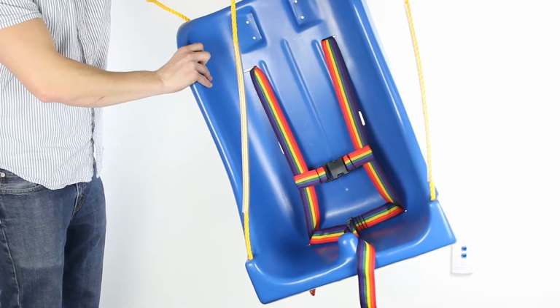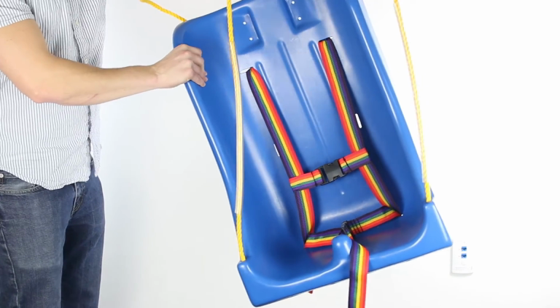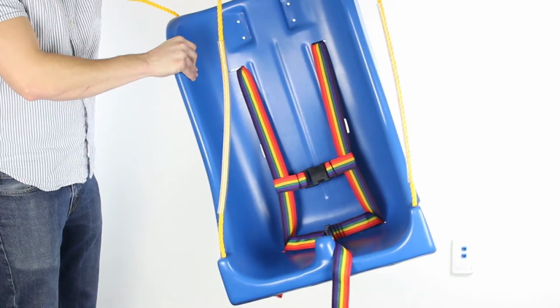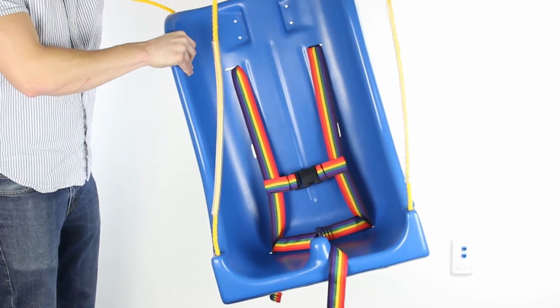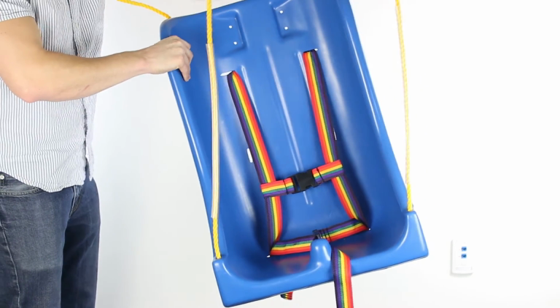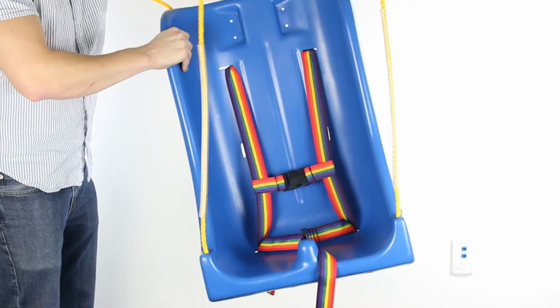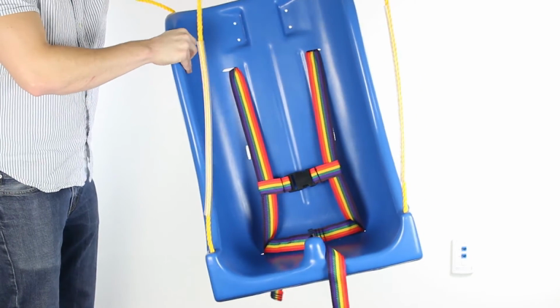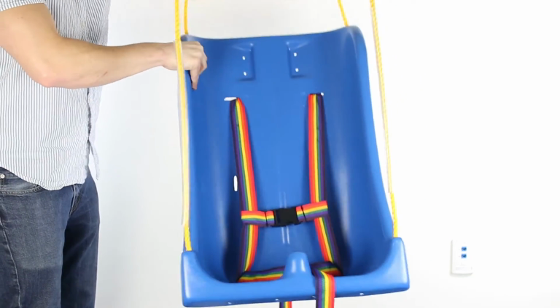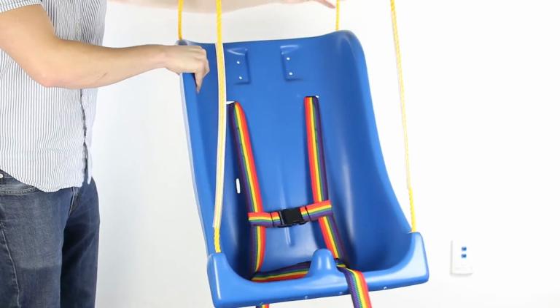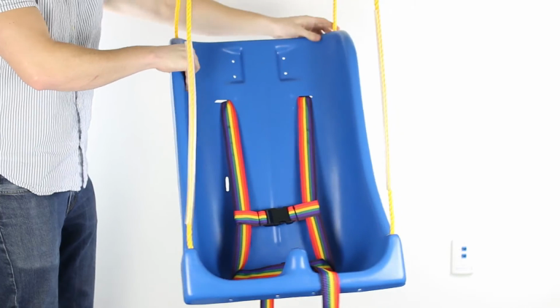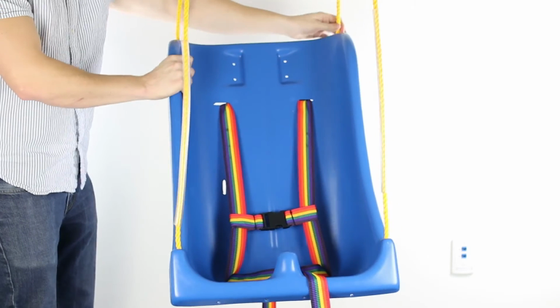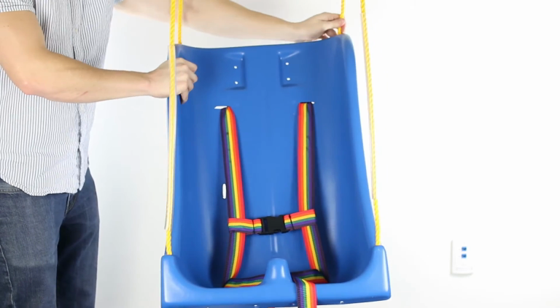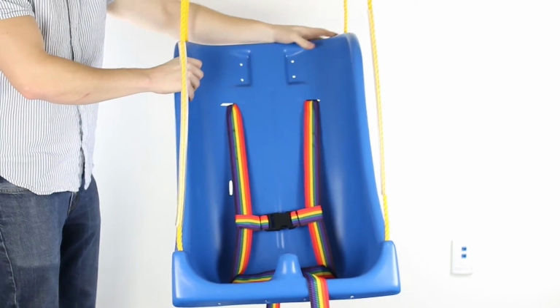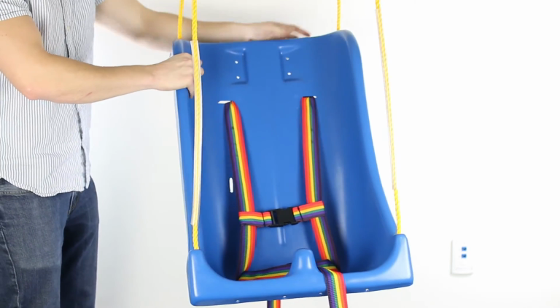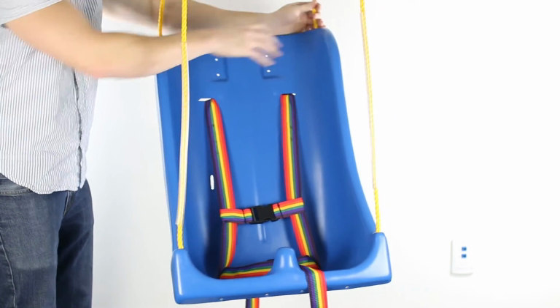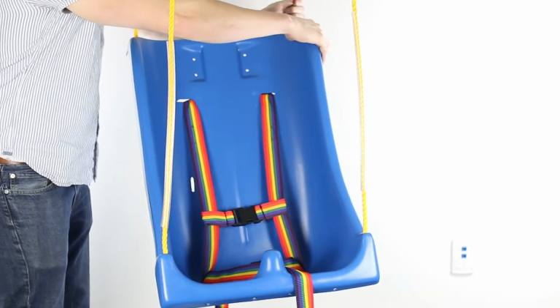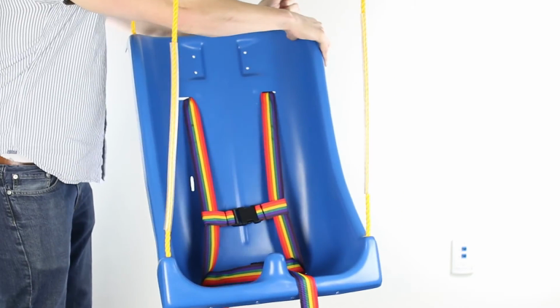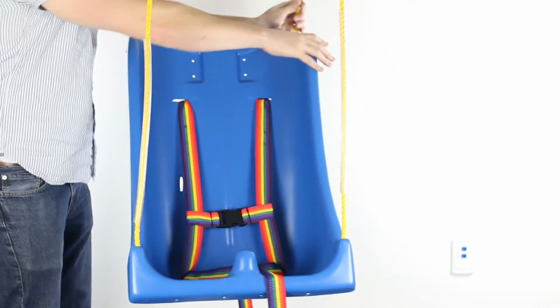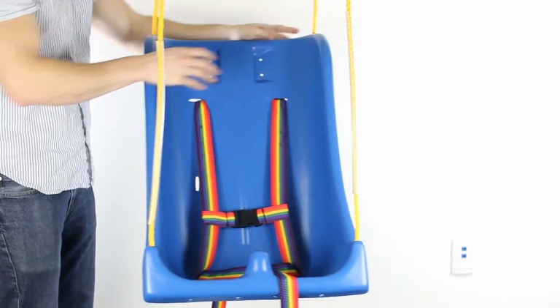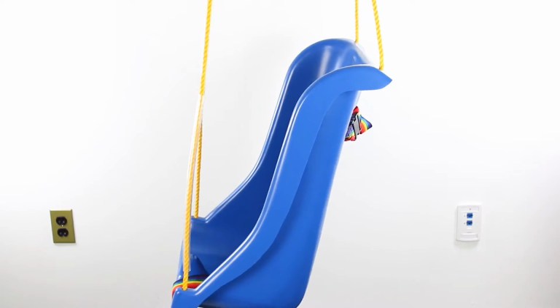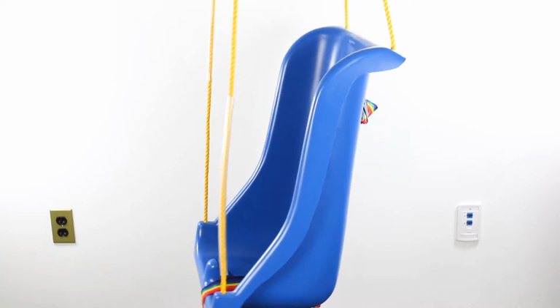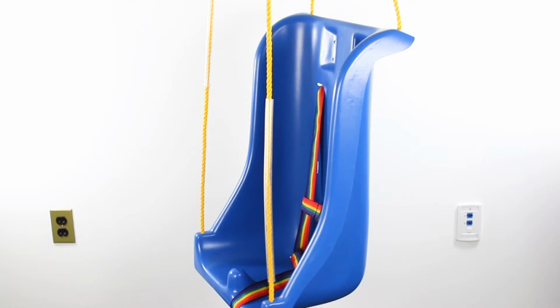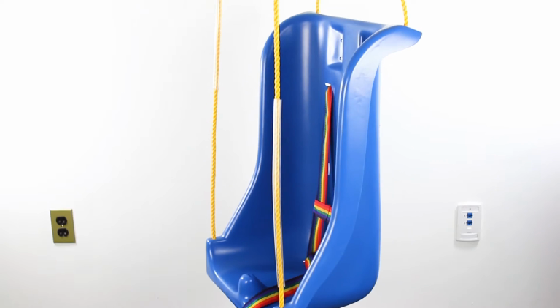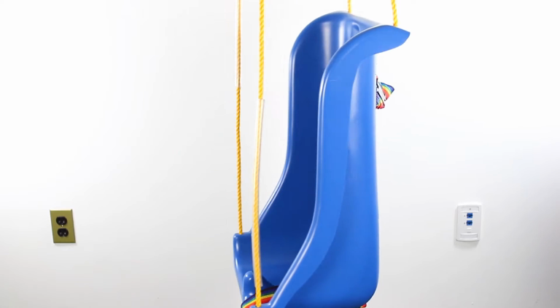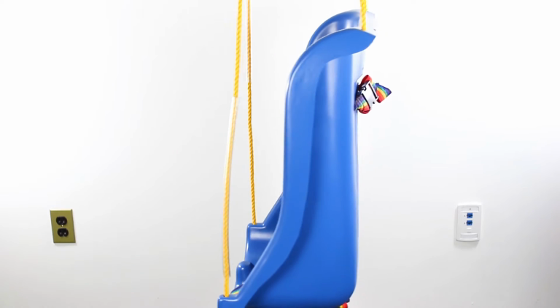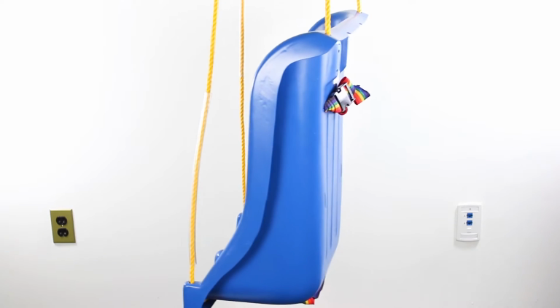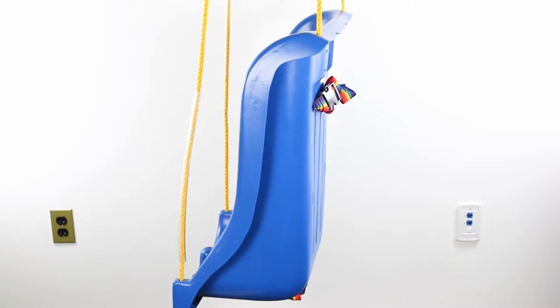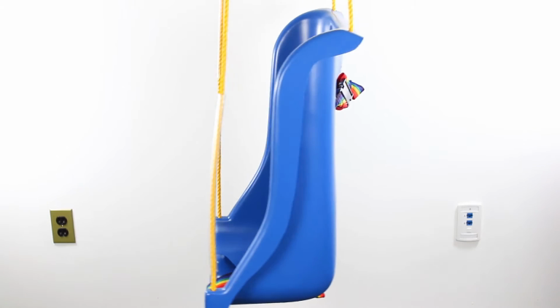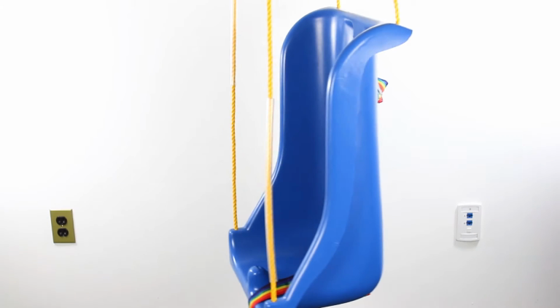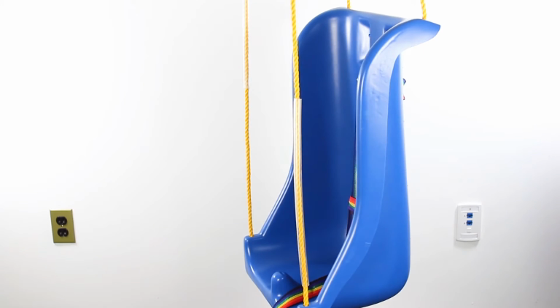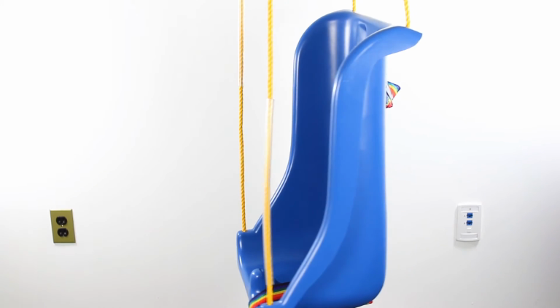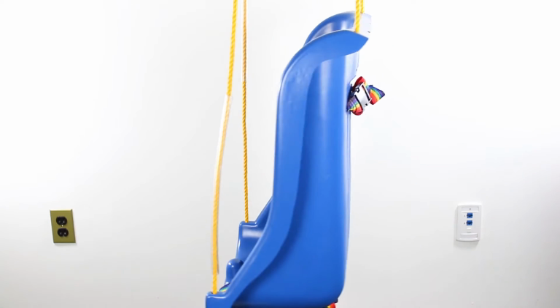When adjusting the size of the loop on each rope, make sure the rope is even on both sides. Avoid making the back rope too short compared to the front rope, causing the seat to lean forward.